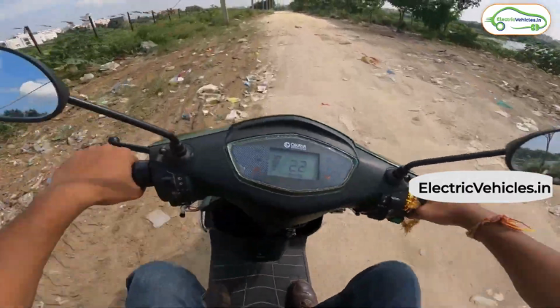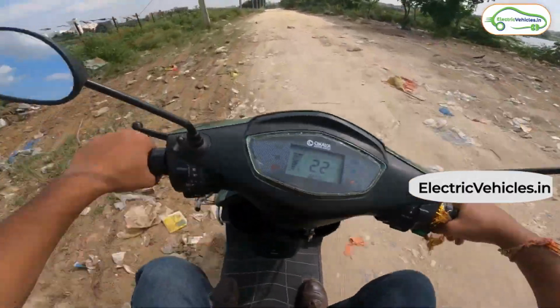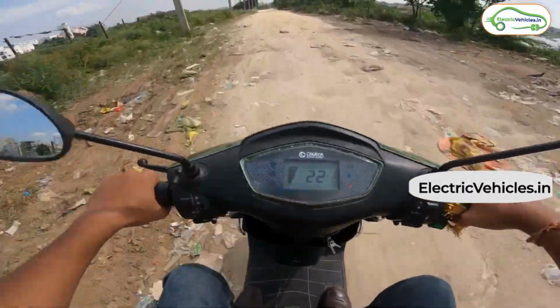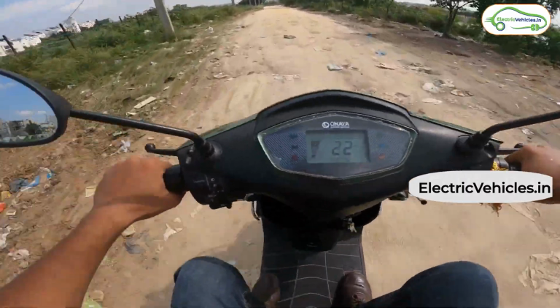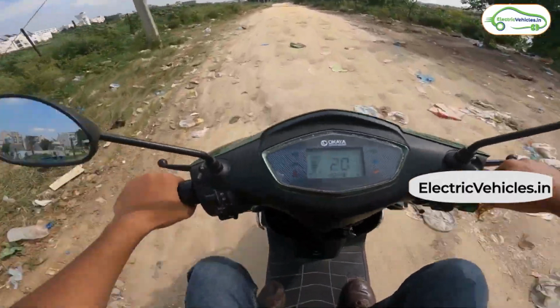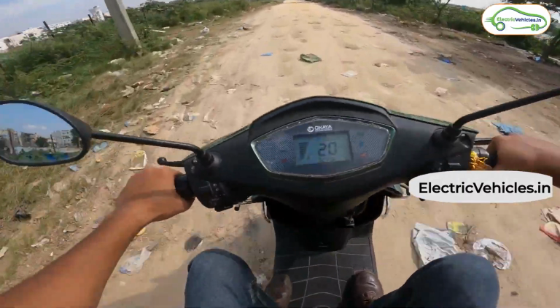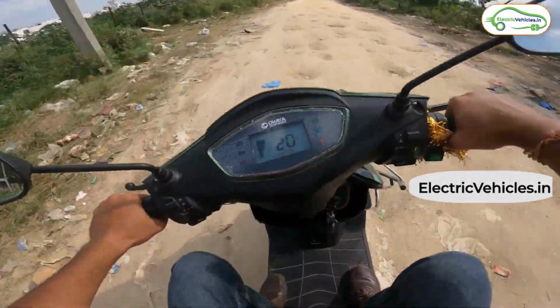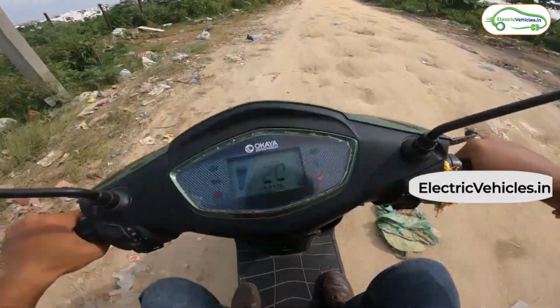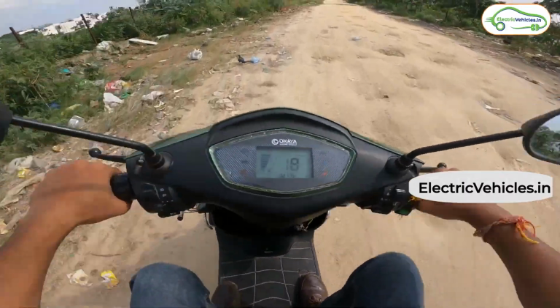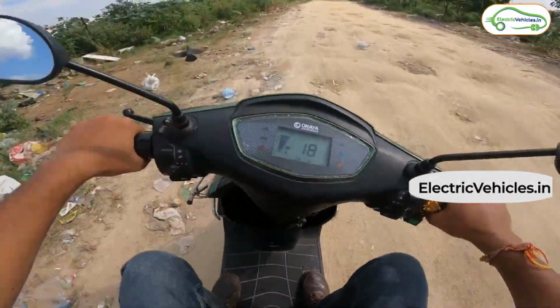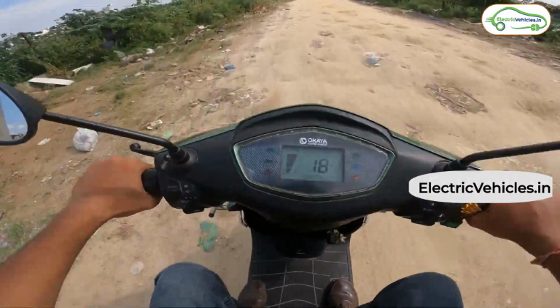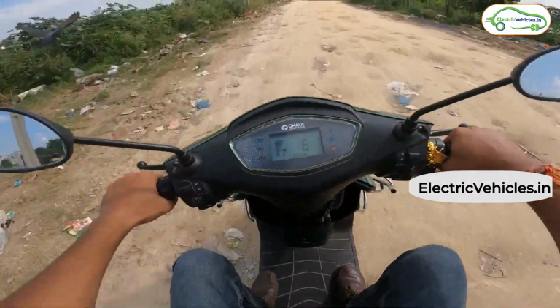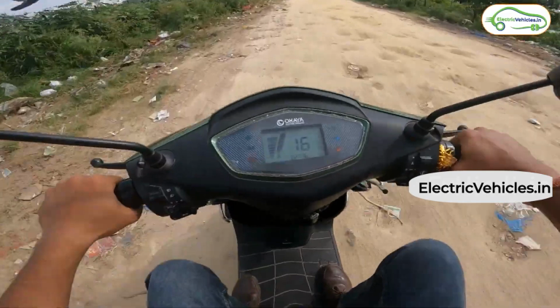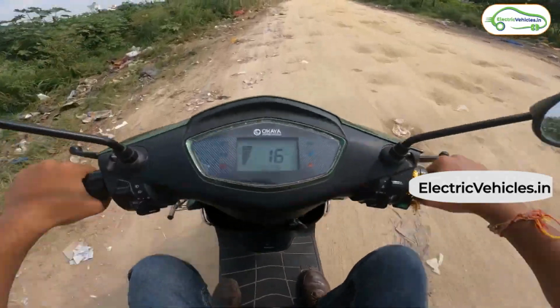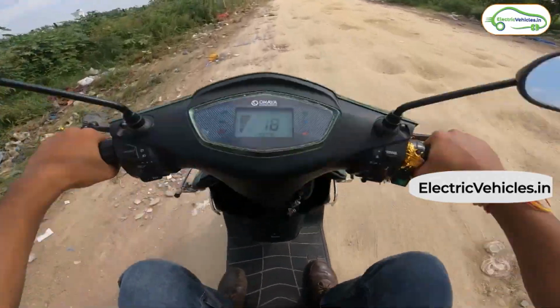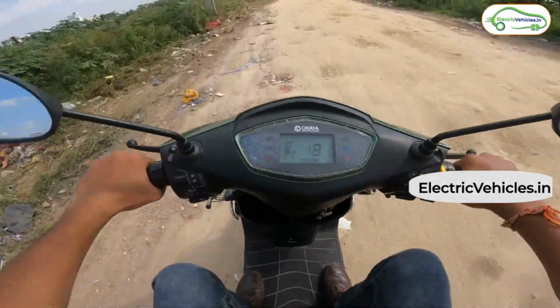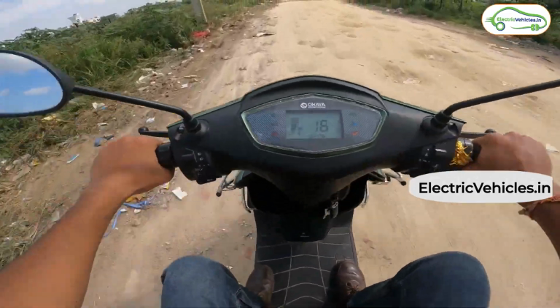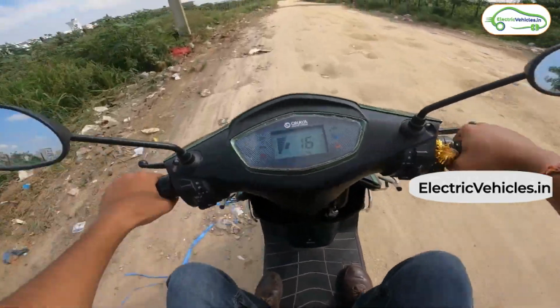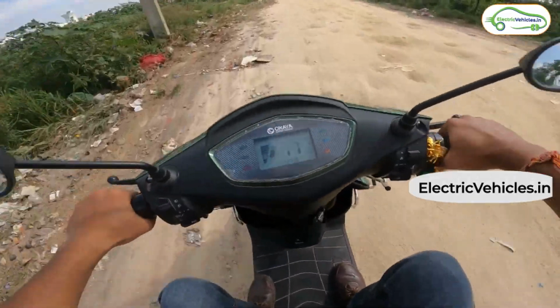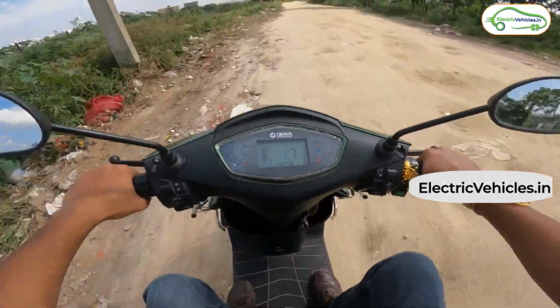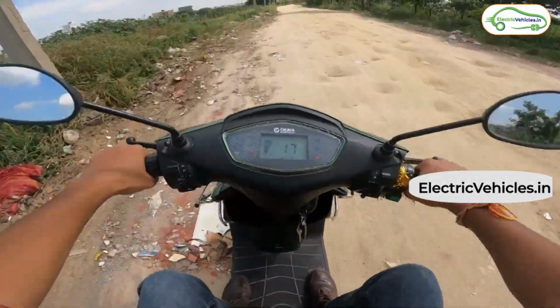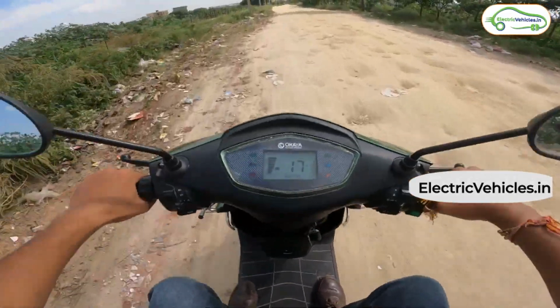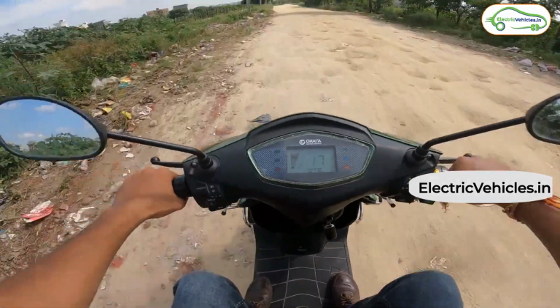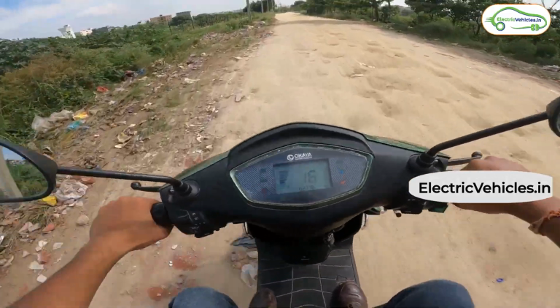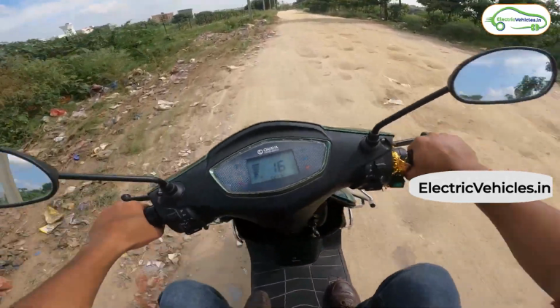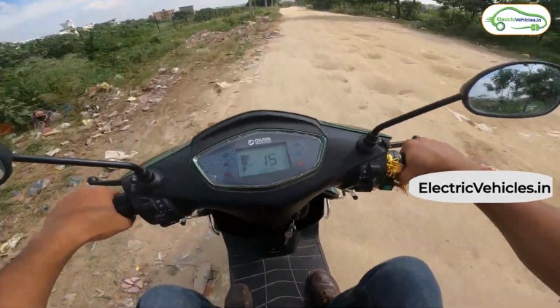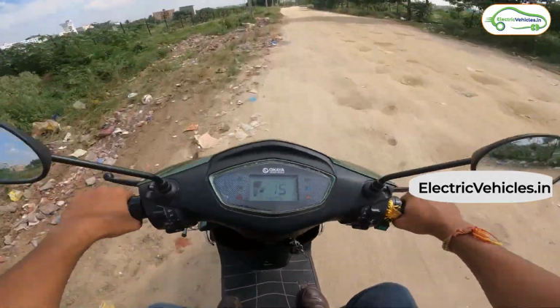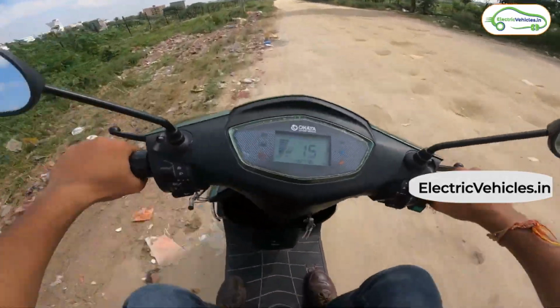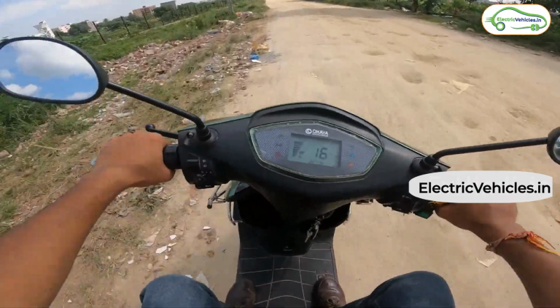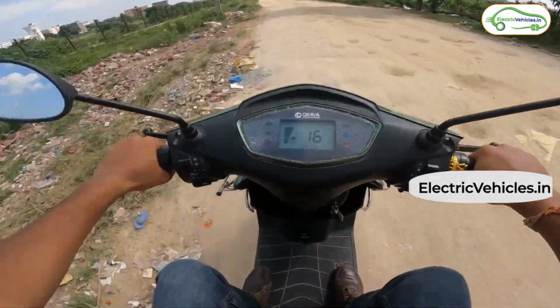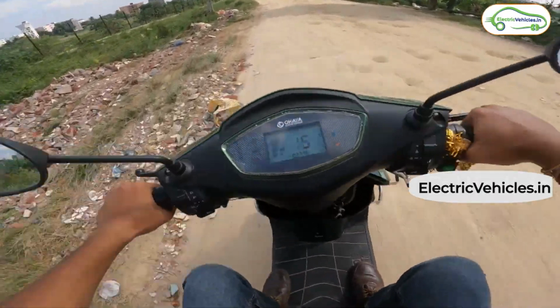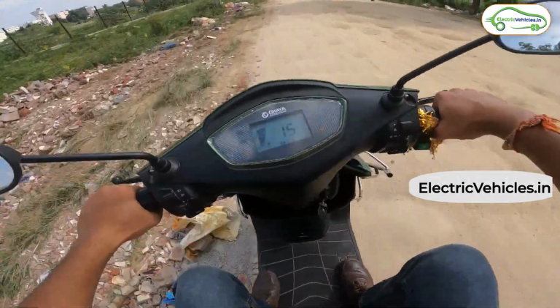Starting off, we took the scooter on a very demanding road and found that the suspension was holding pretty good. There was no sound coming from the body panels either, and the scooter was able to glide through the obstacles.